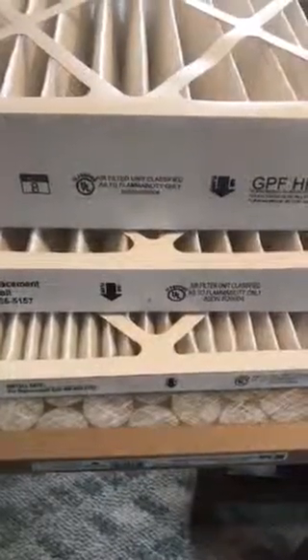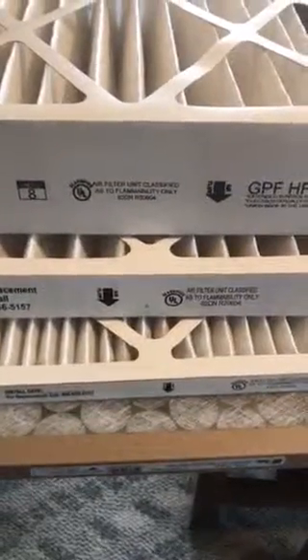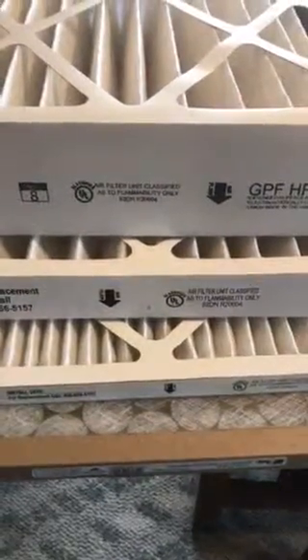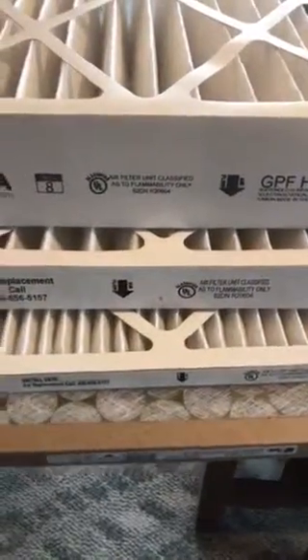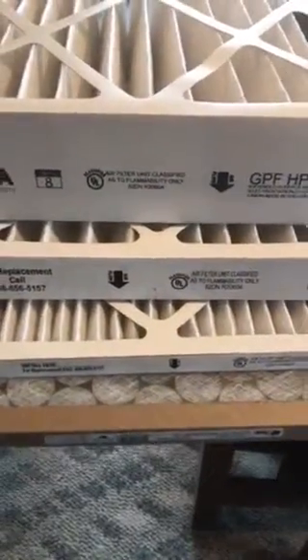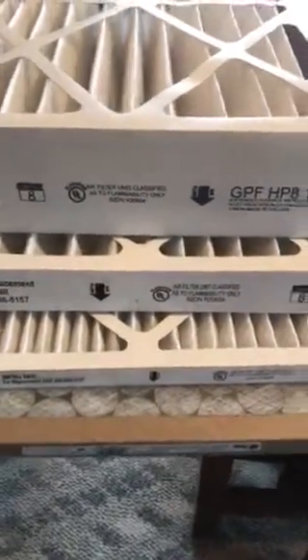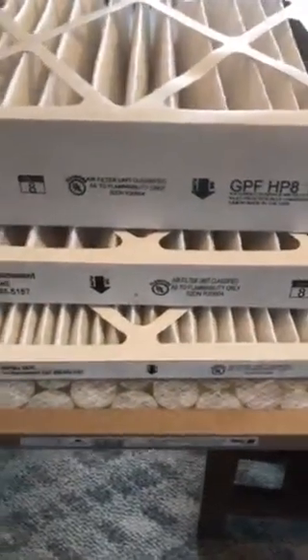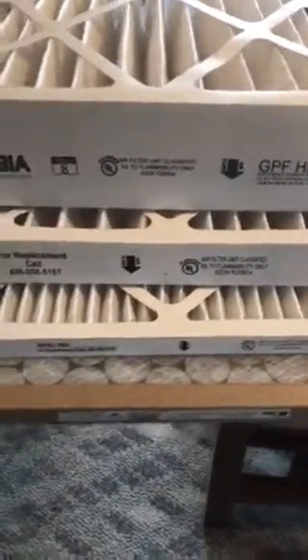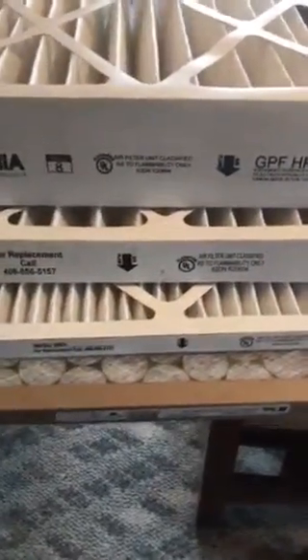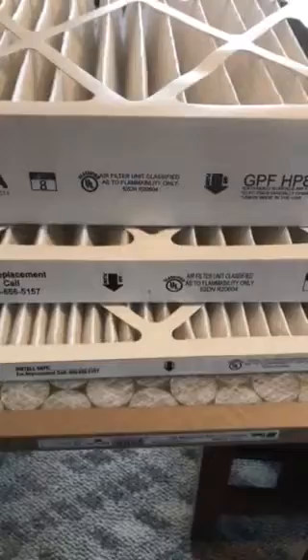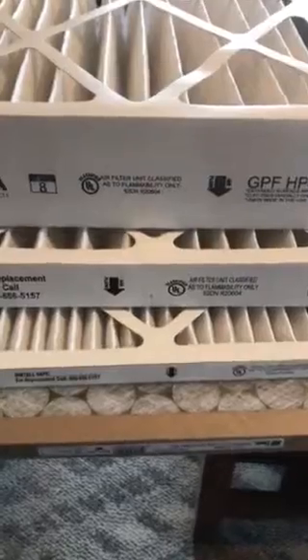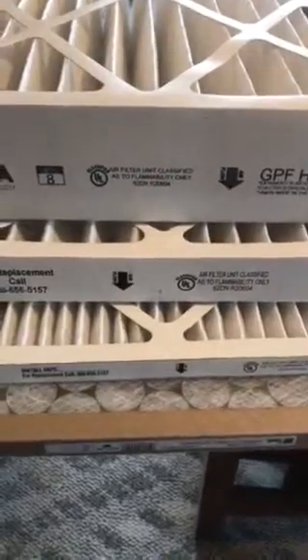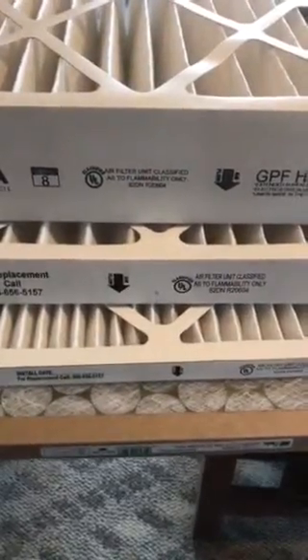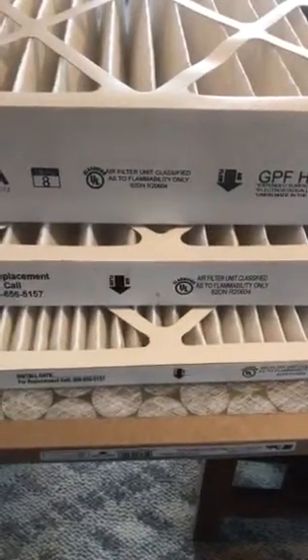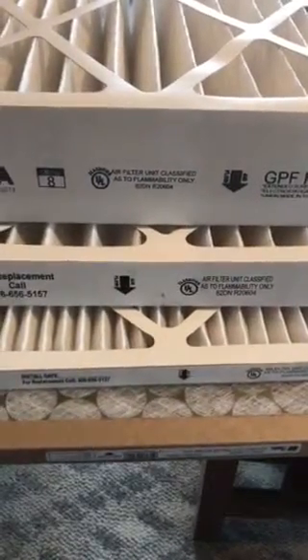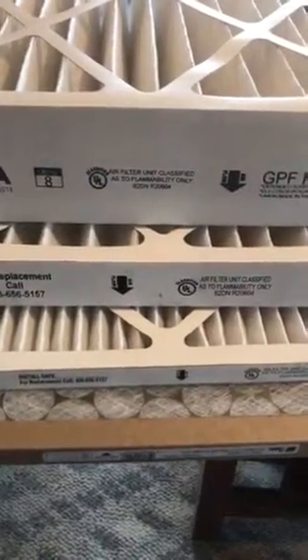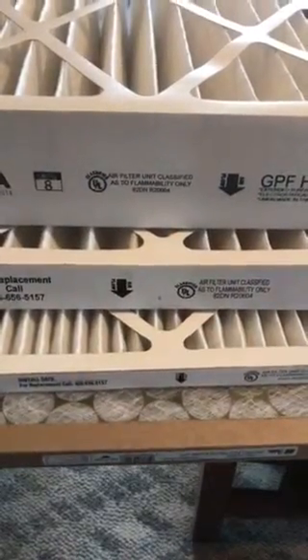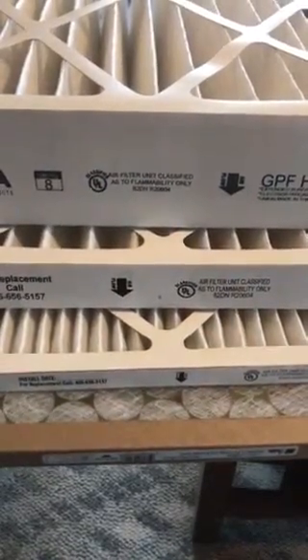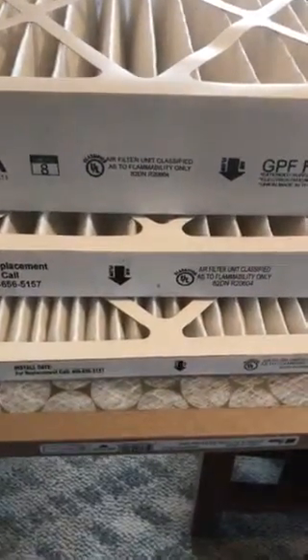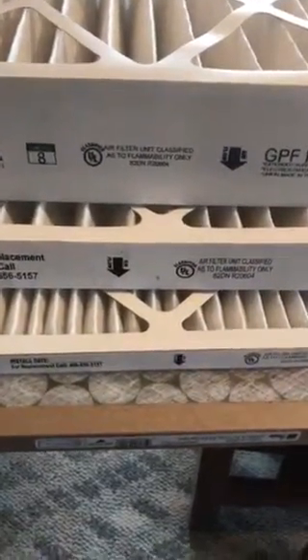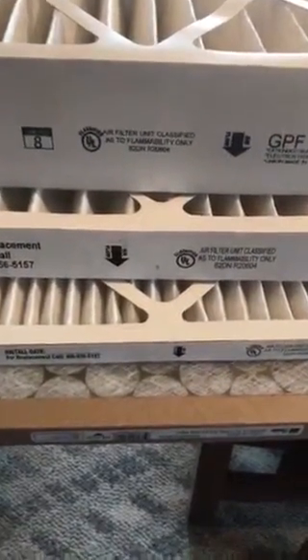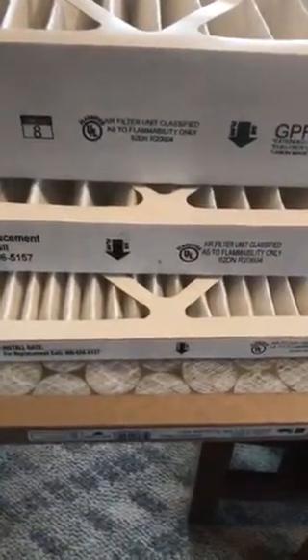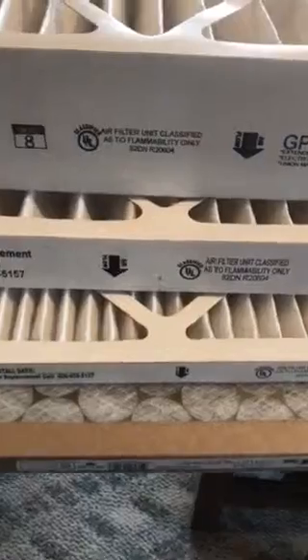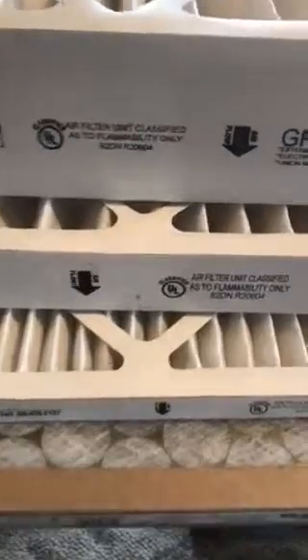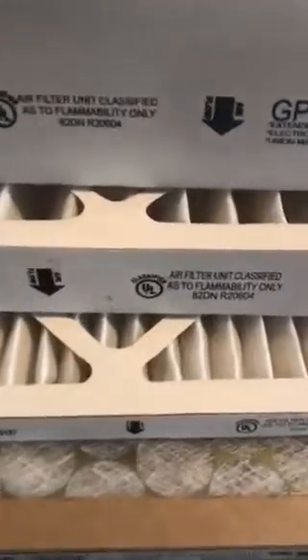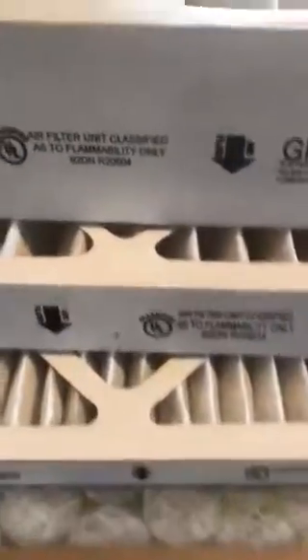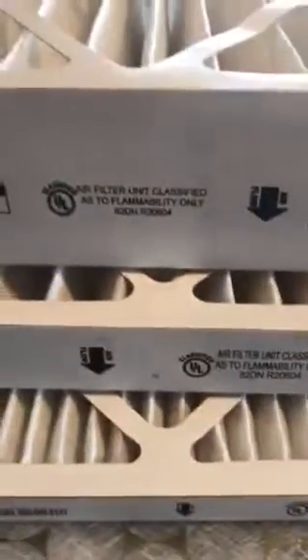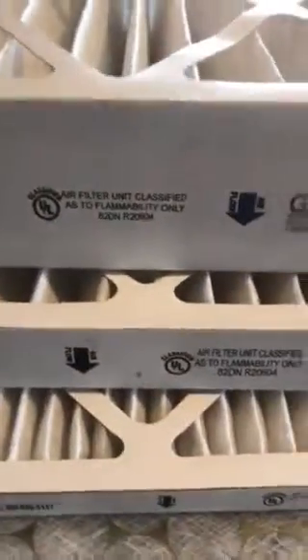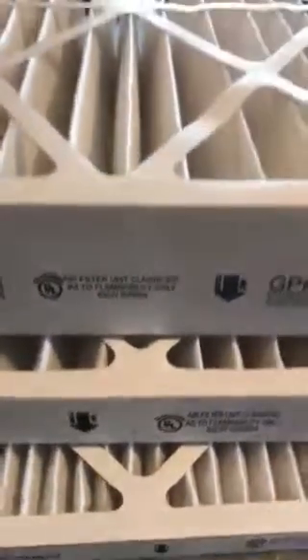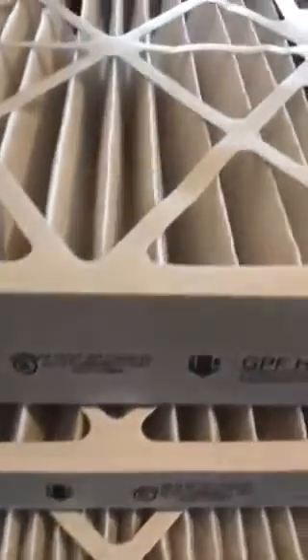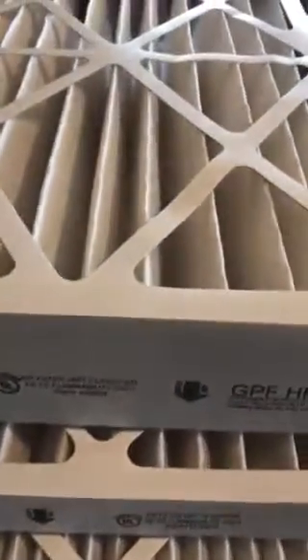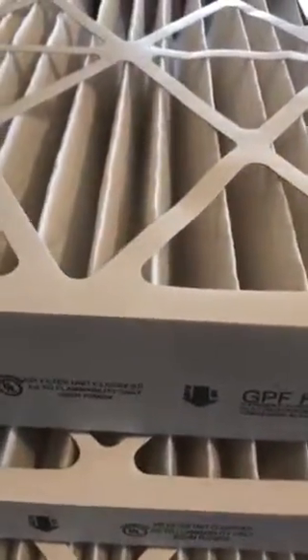Just a small thought that not all filters are created equal. You've got four examples of filters here. They go from the 1-inch poly down there on the bottom, to the 1-inch pleated, a 2-inch pleated, and a 4-inch pleated filter.